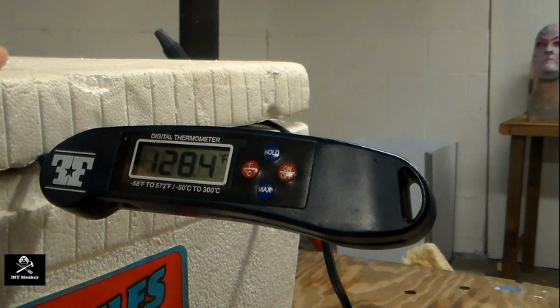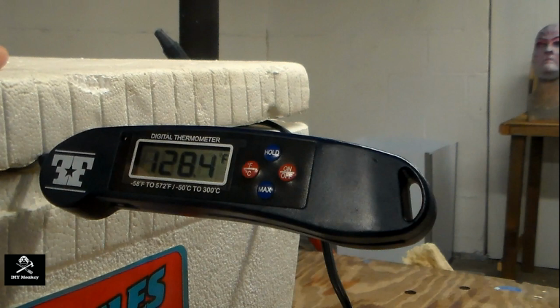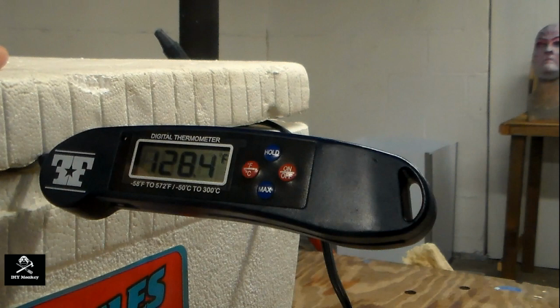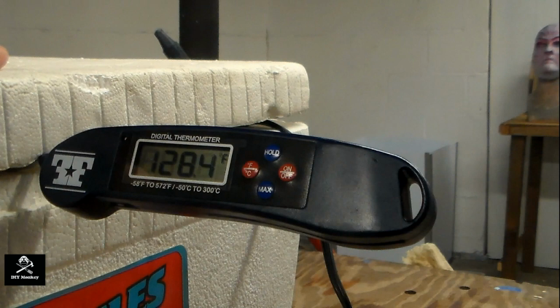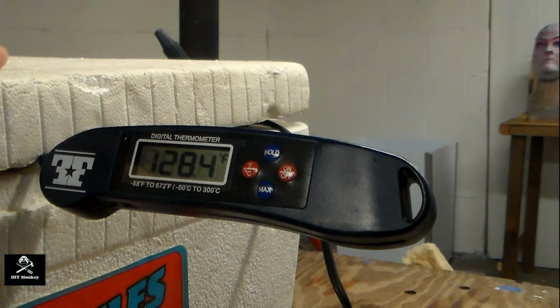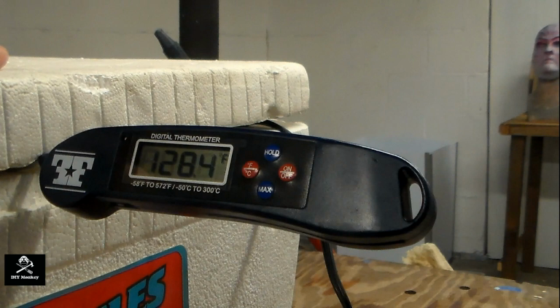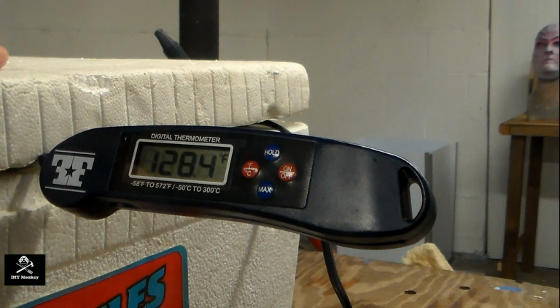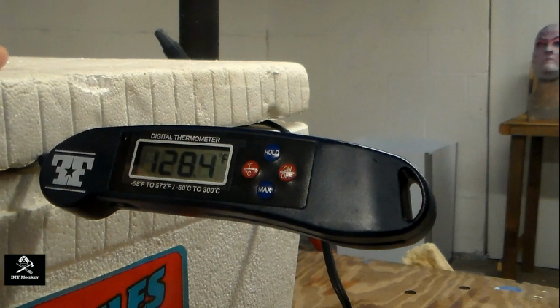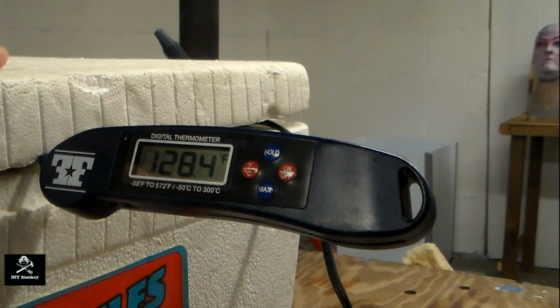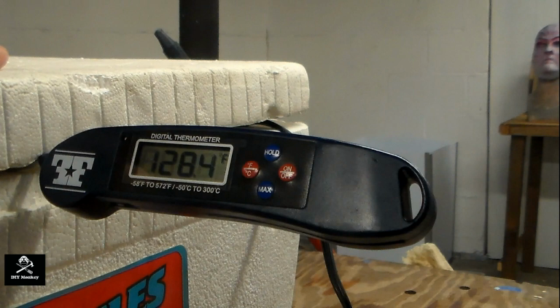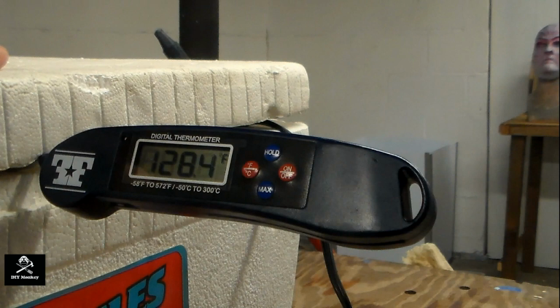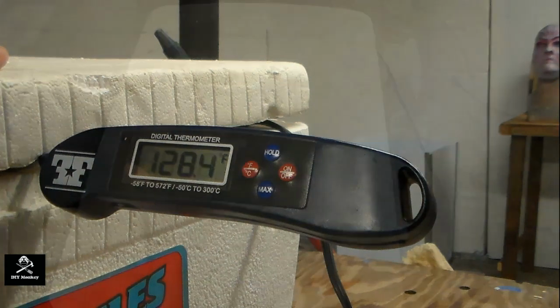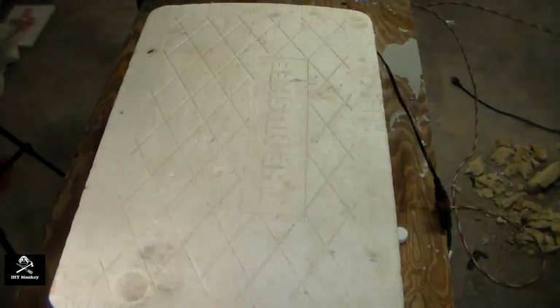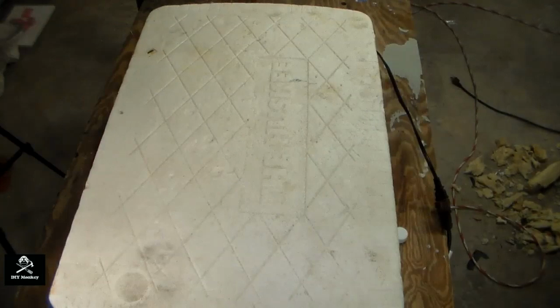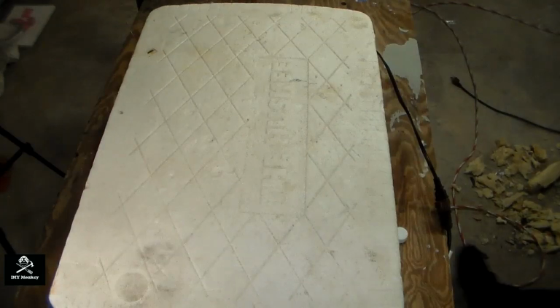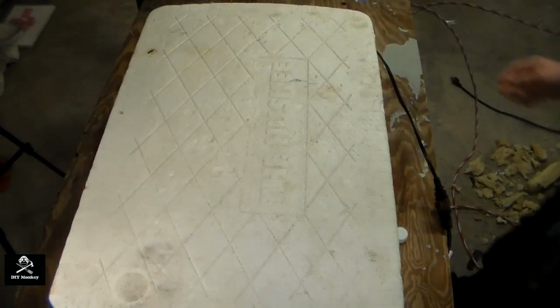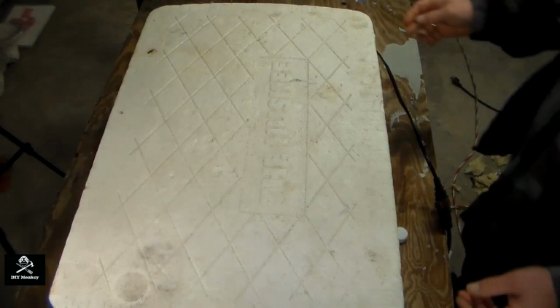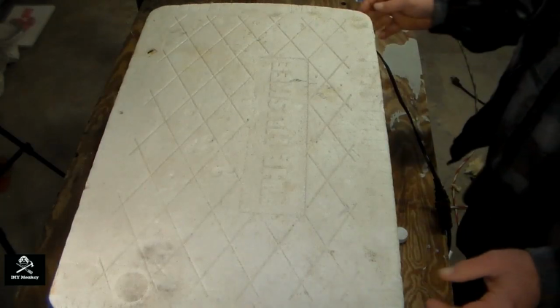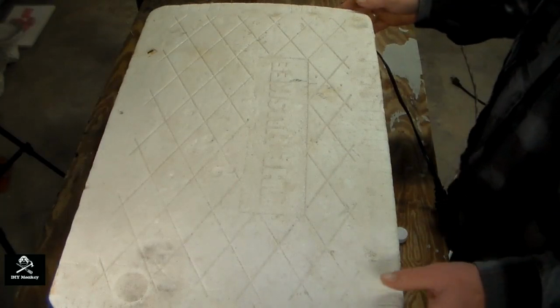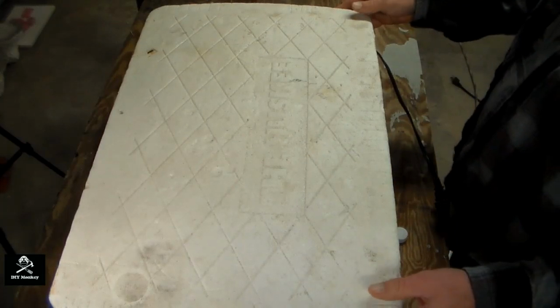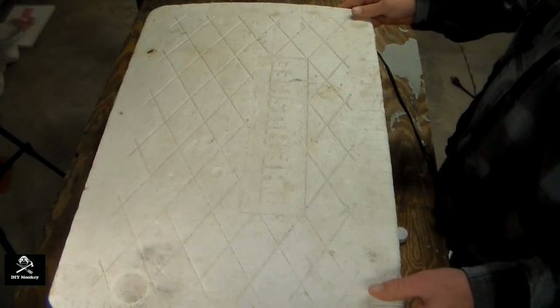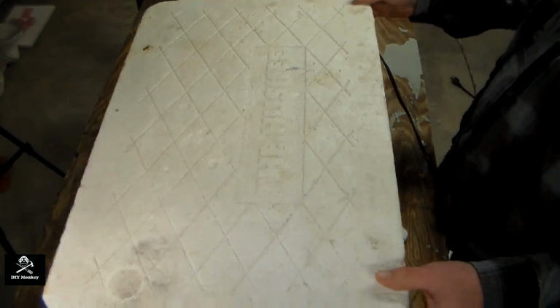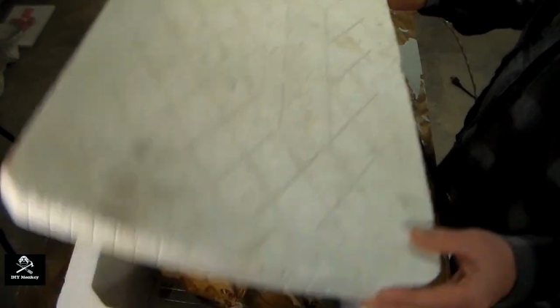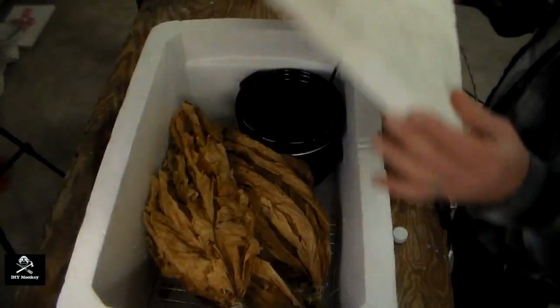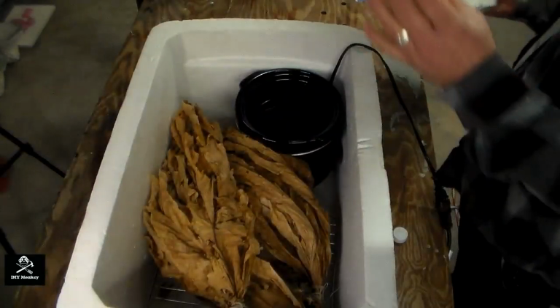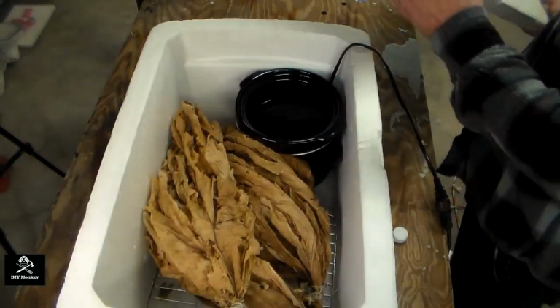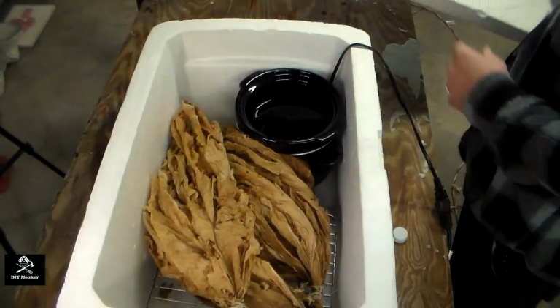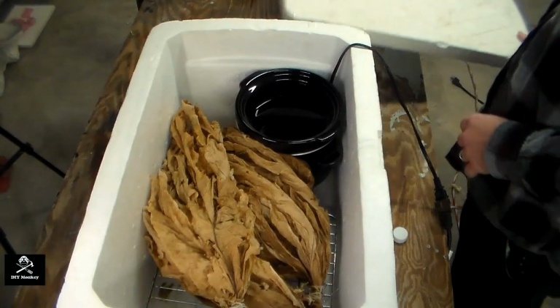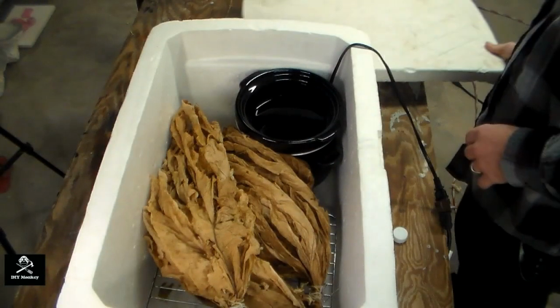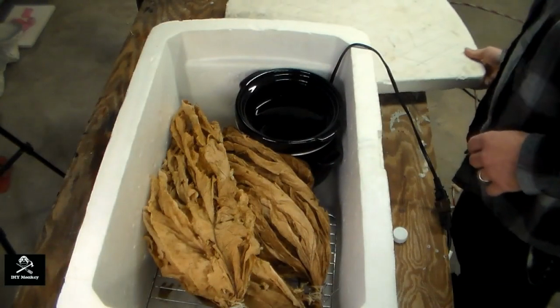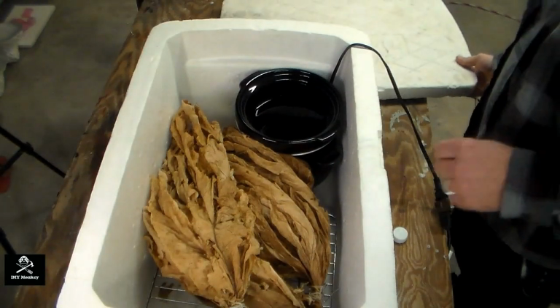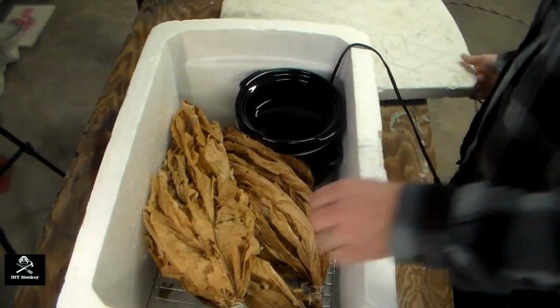120-130 degrees should also produce just enough steam to keep the tobacco soft and pliable but not damp. You never want it to feel wet. If it's too damp, it will mold. If it feels slightly sticky to the touch, that's fine — it's just releasing some sap.